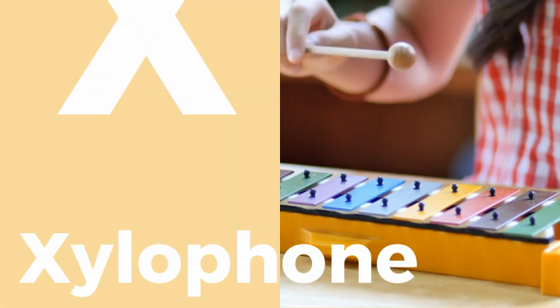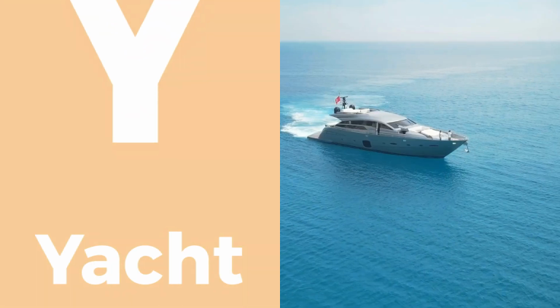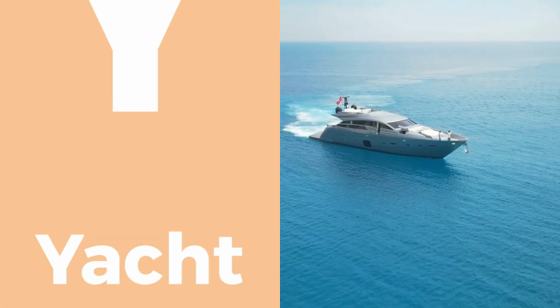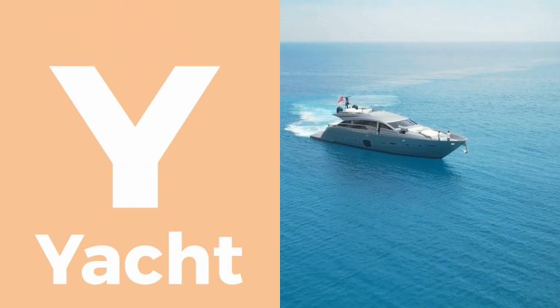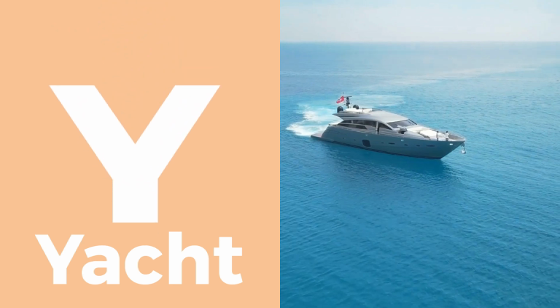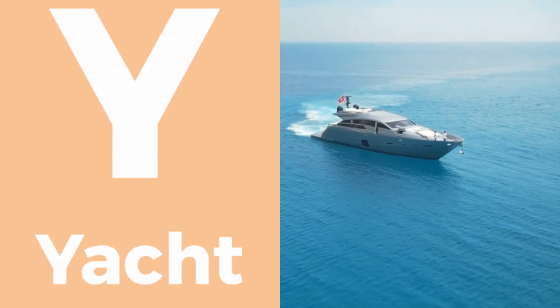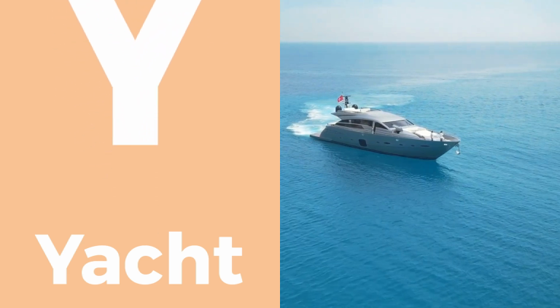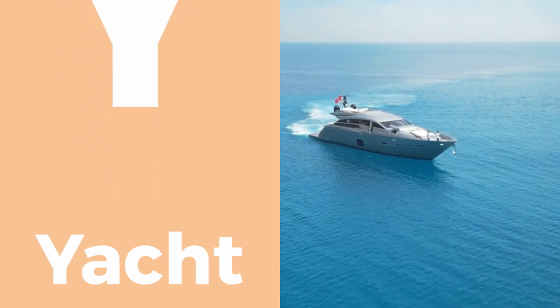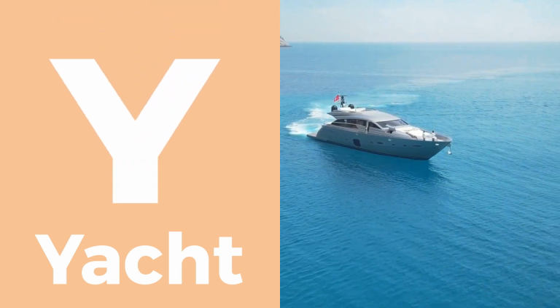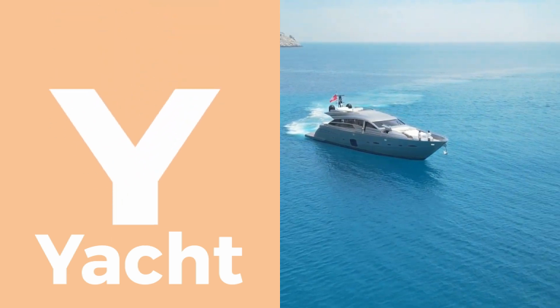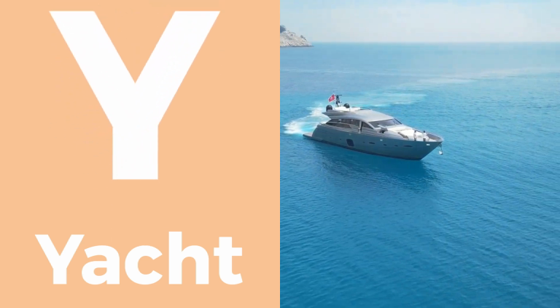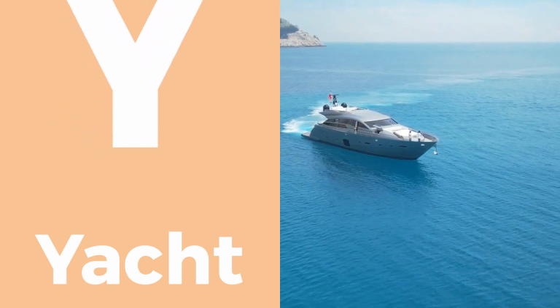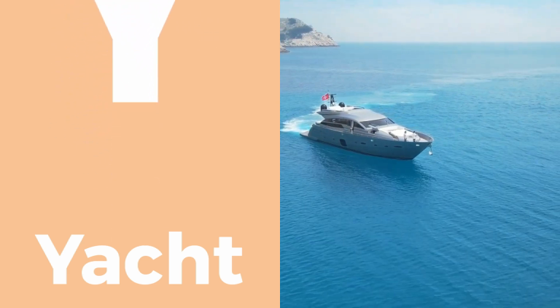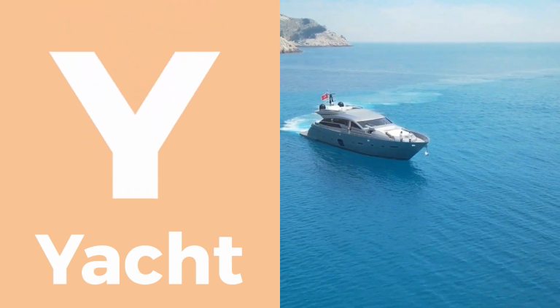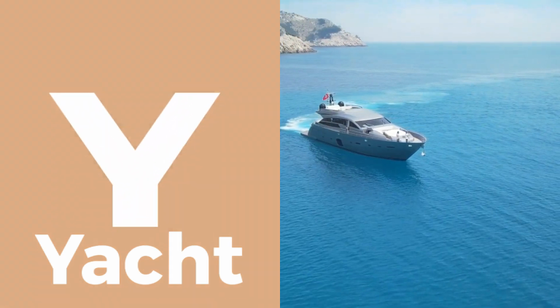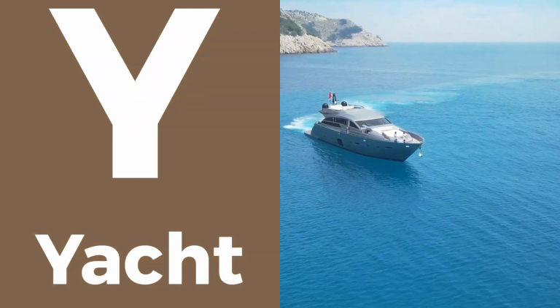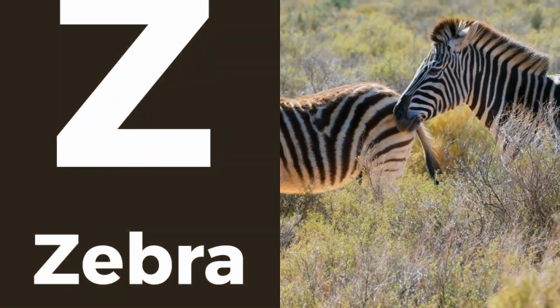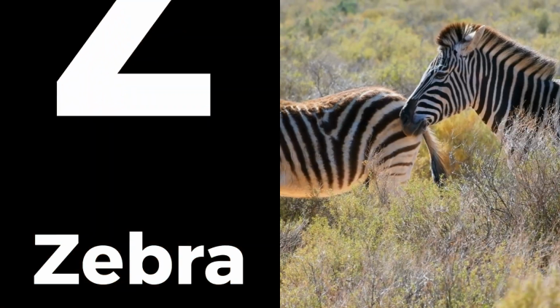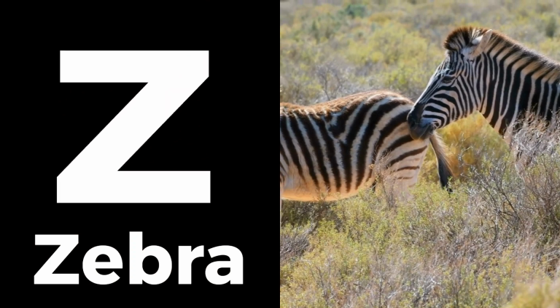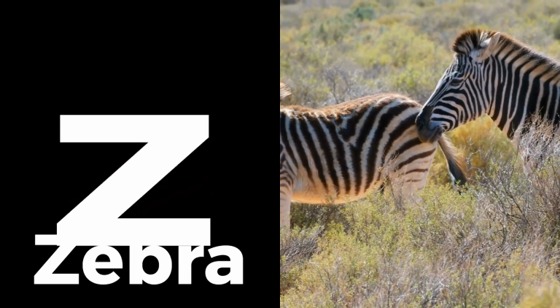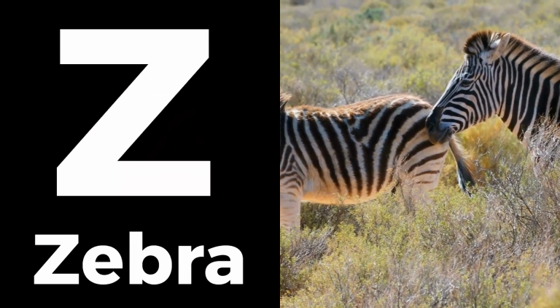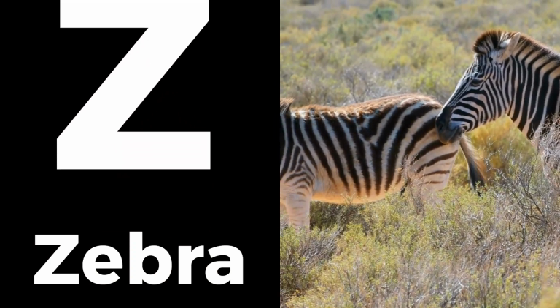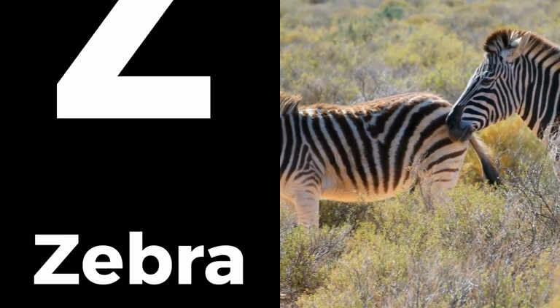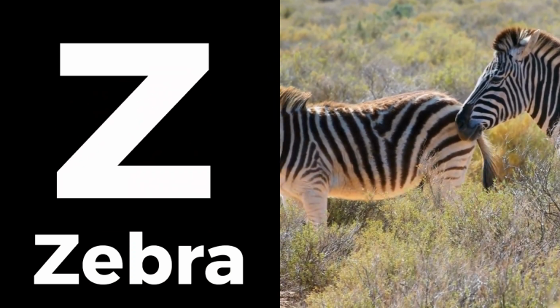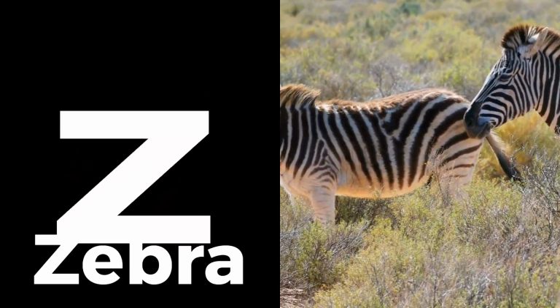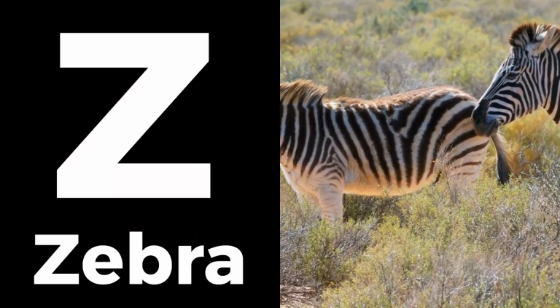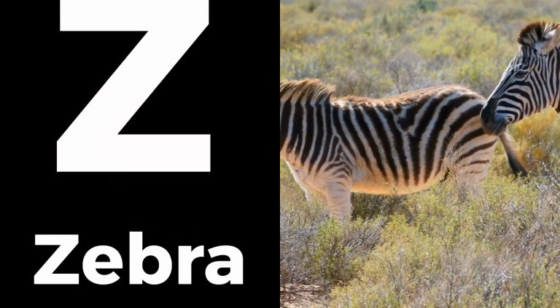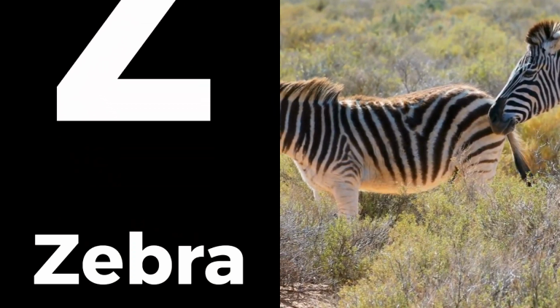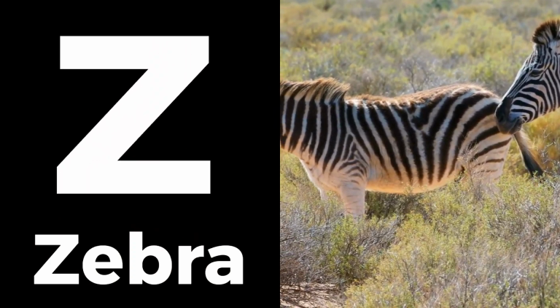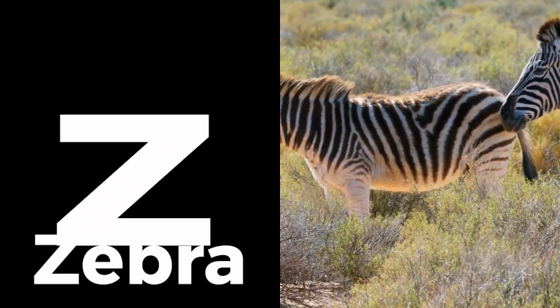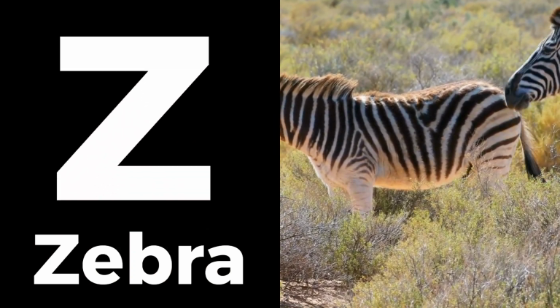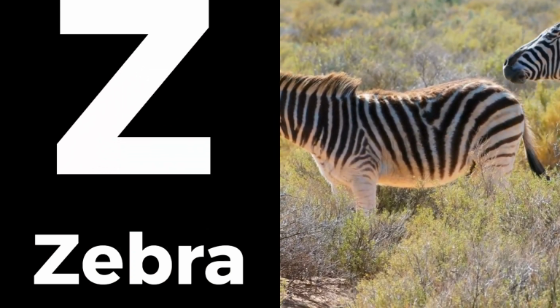Y is for yacht, a vessel for sailing the seas. And finally, Z is for zebra, with its striking black and white stripes.